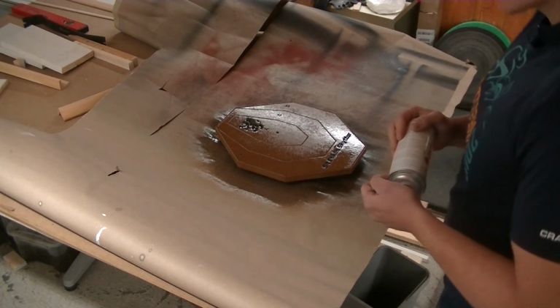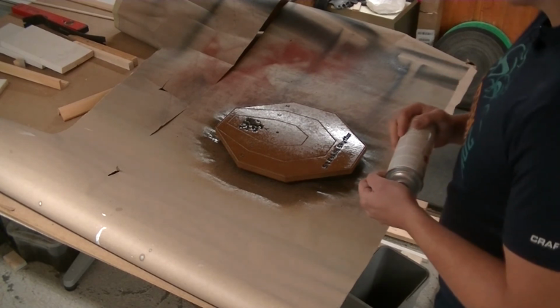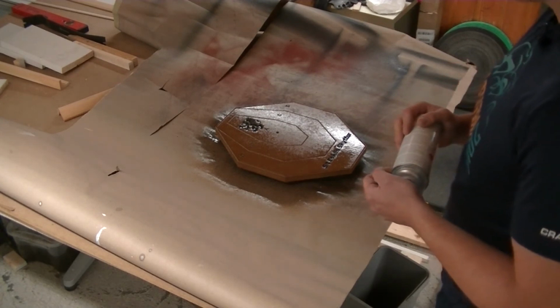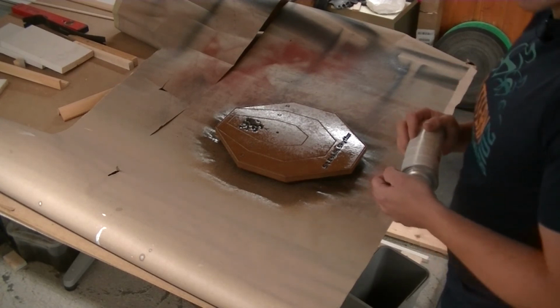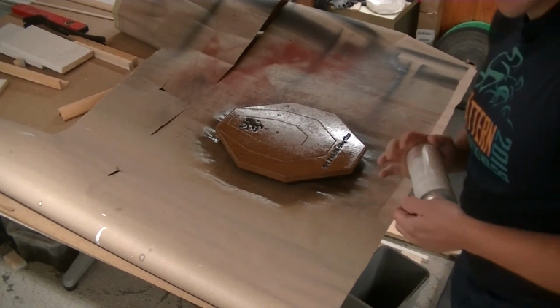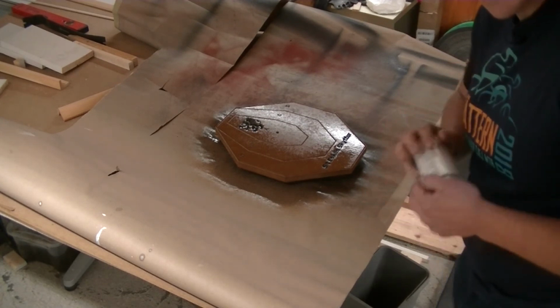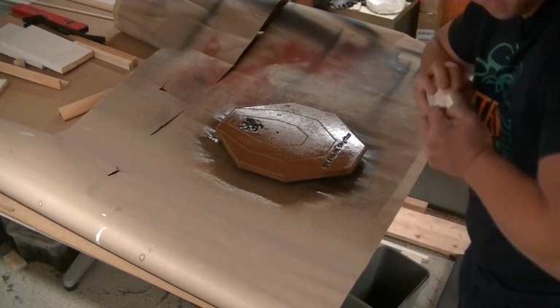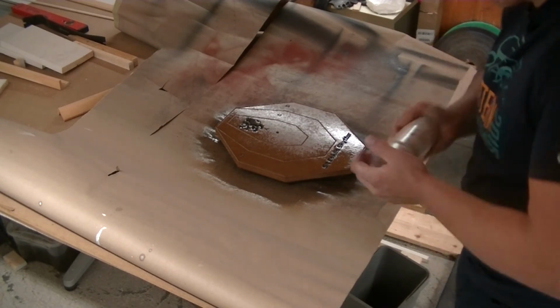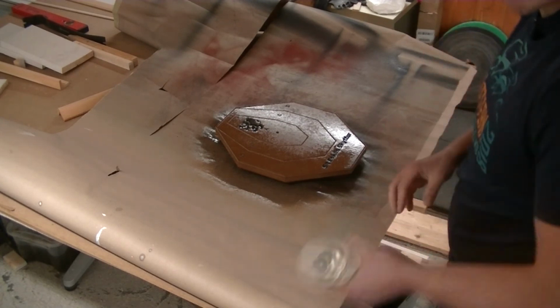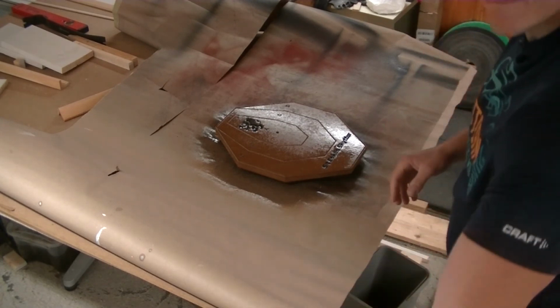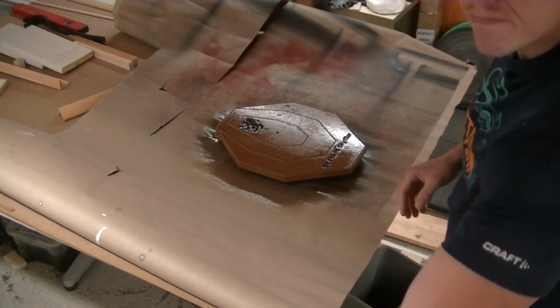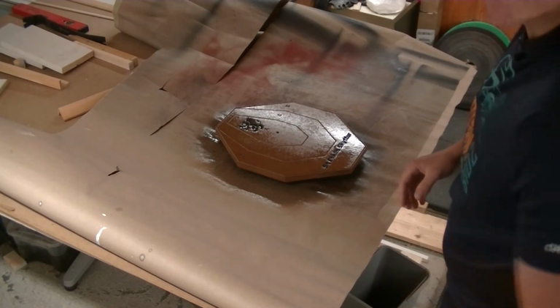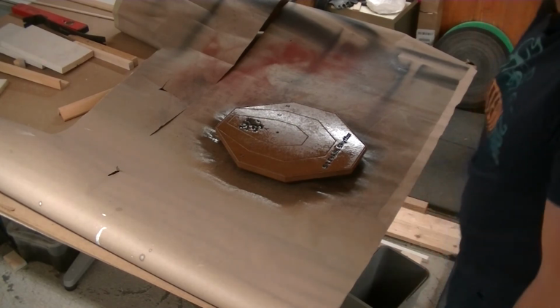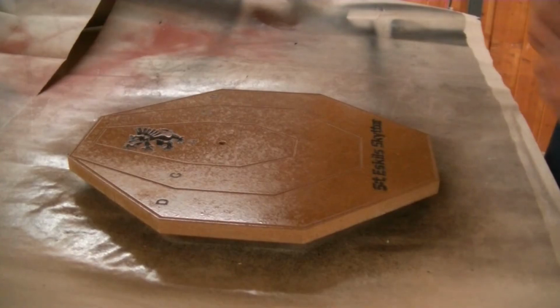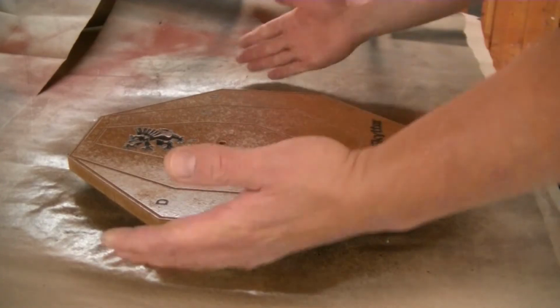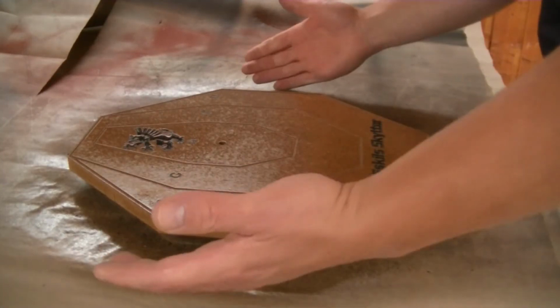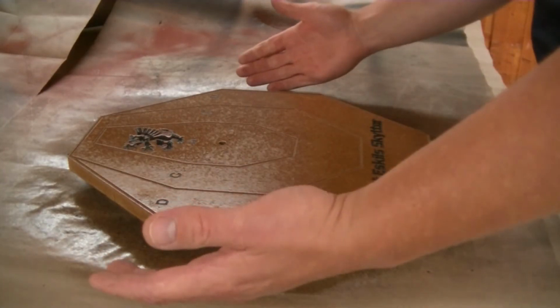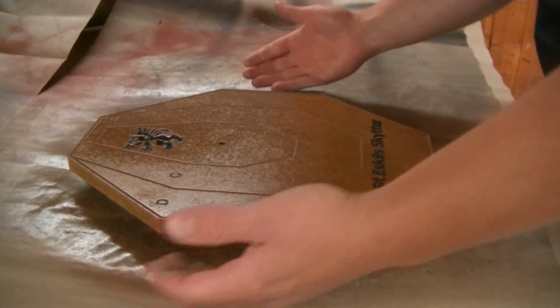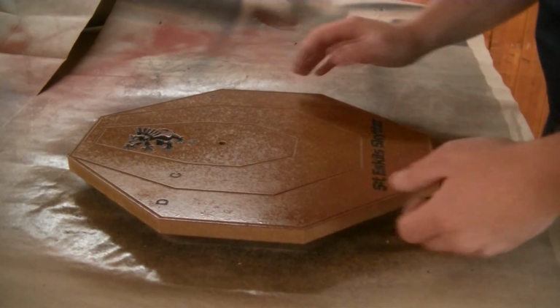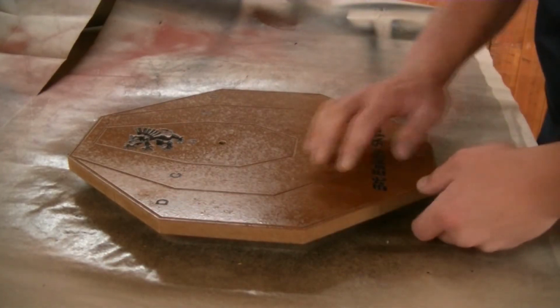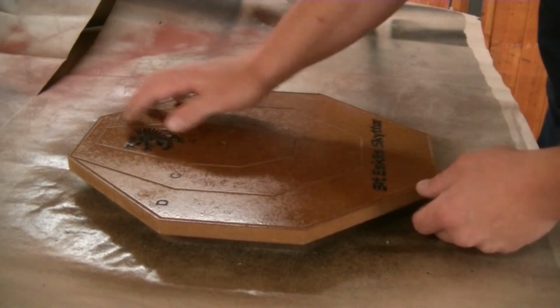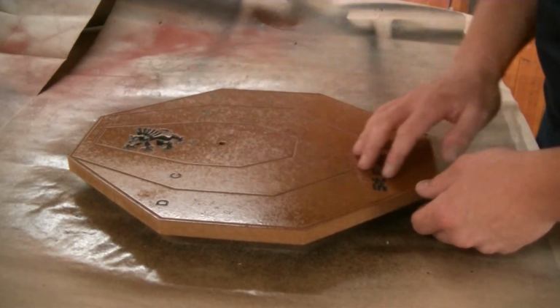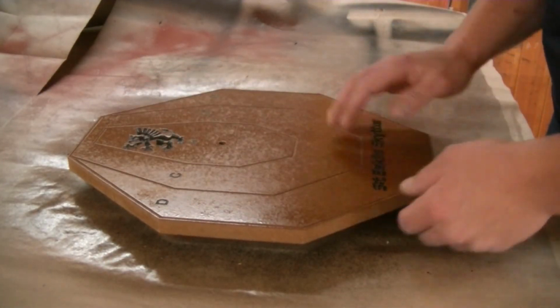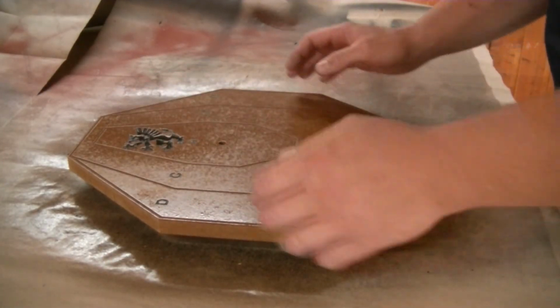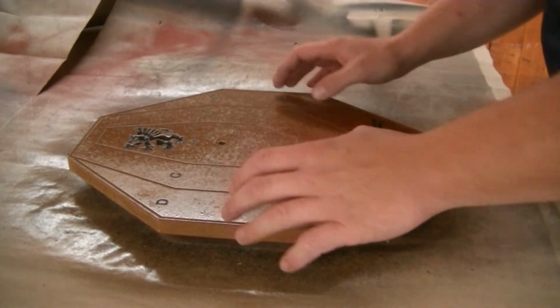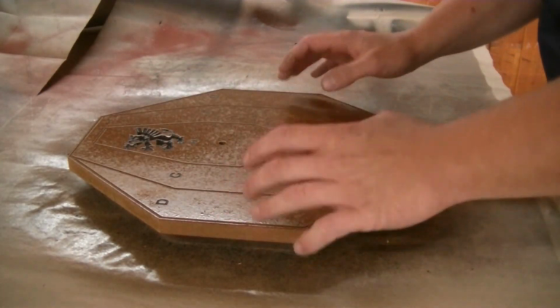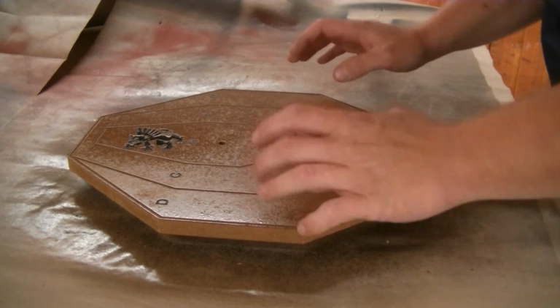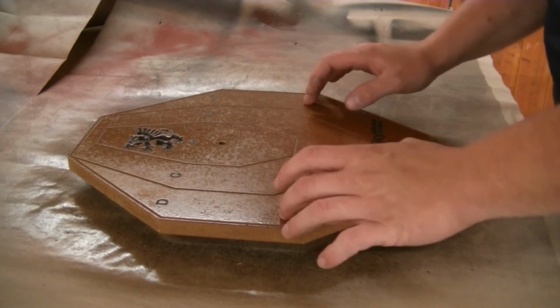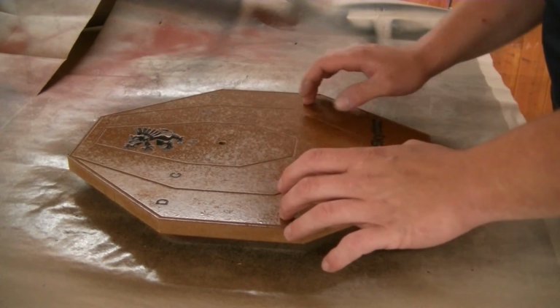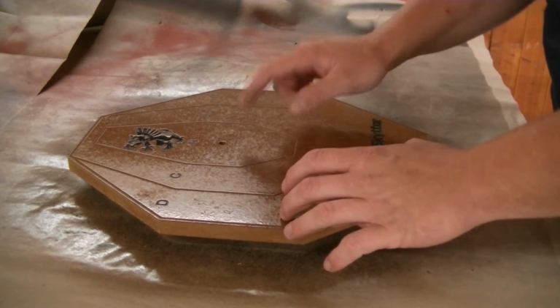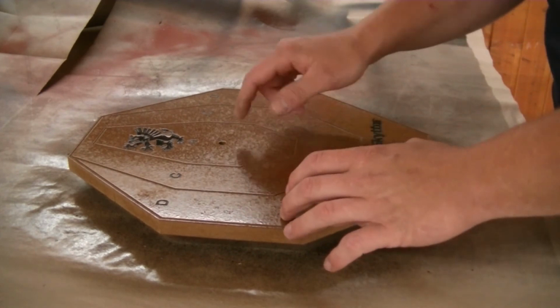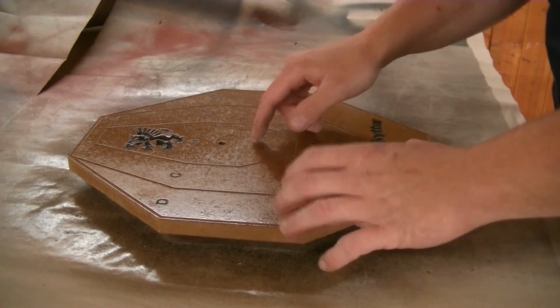Now we're waiting for paint to dry again. Through a bit more movie magic the clear coat is finally dry, and the only thing left before hanging this on the wall is installing the clock and the hanger.